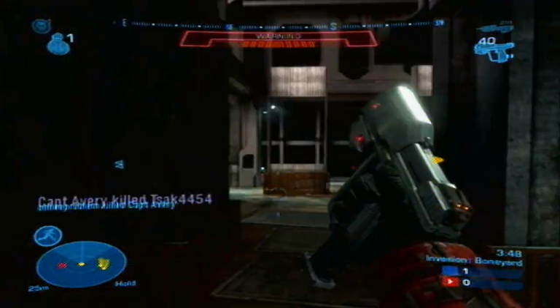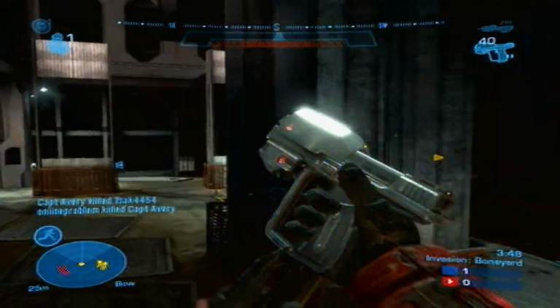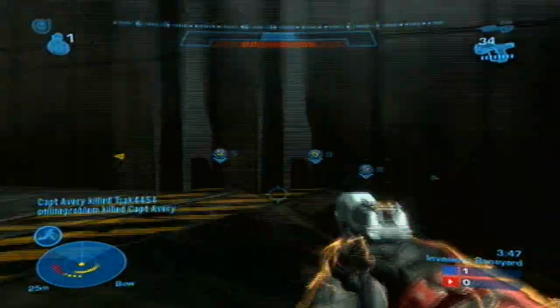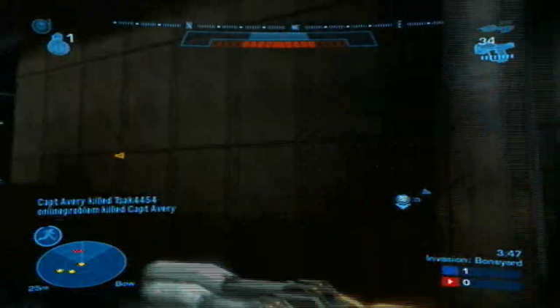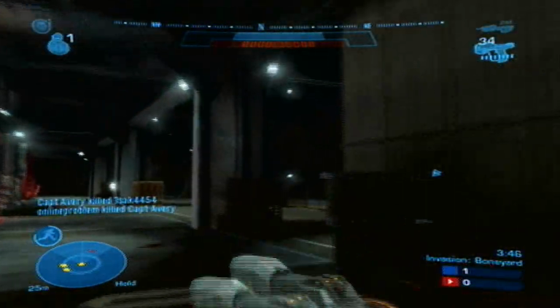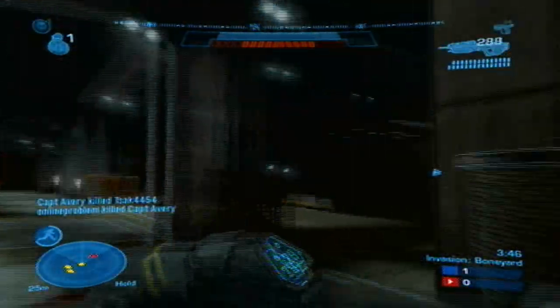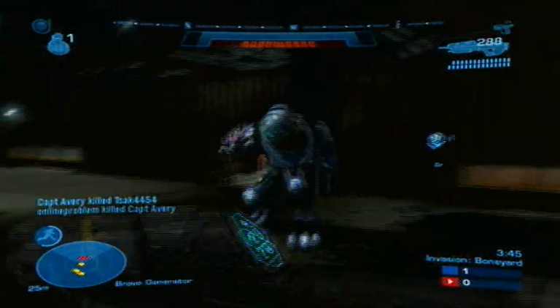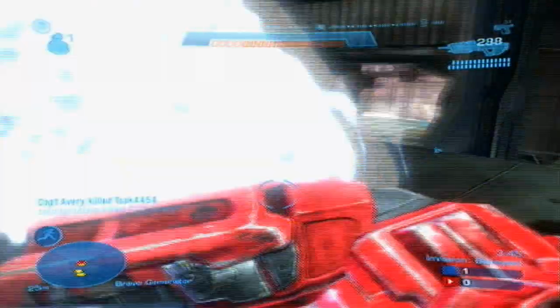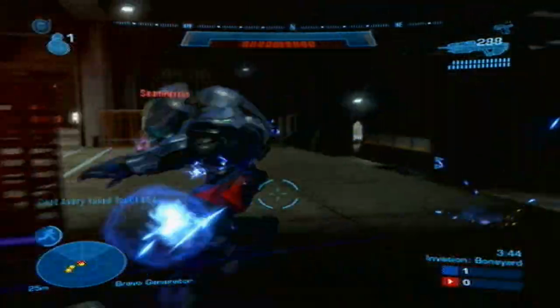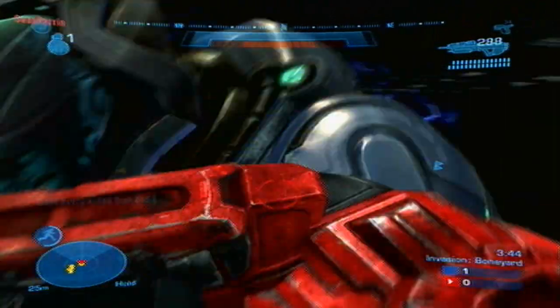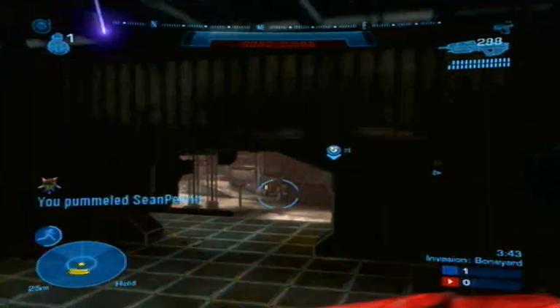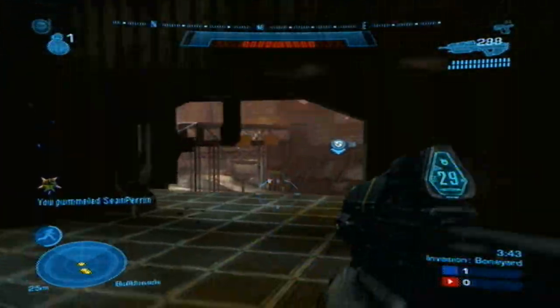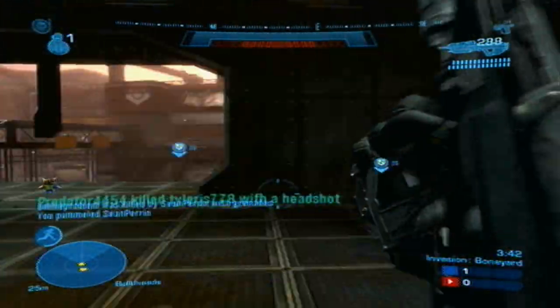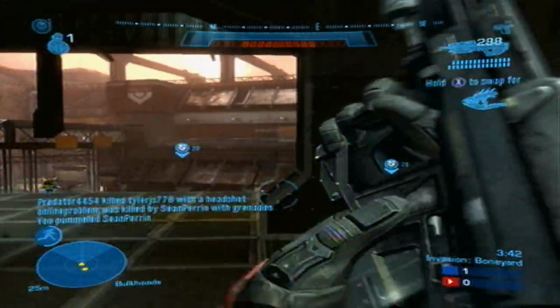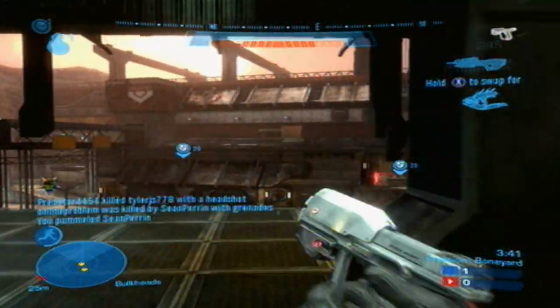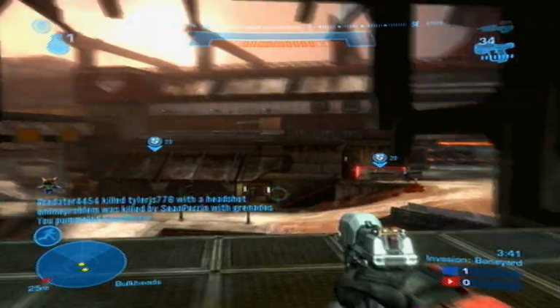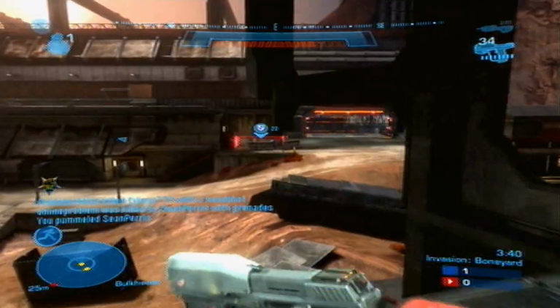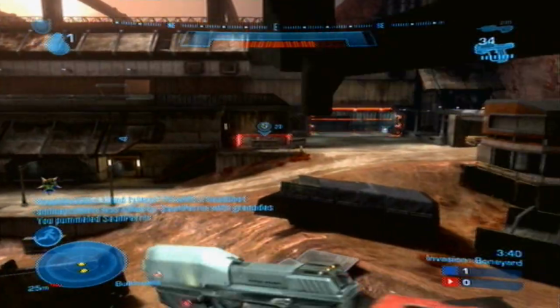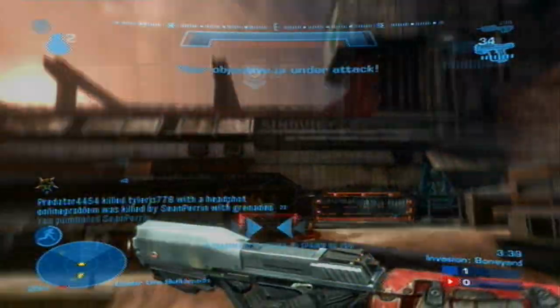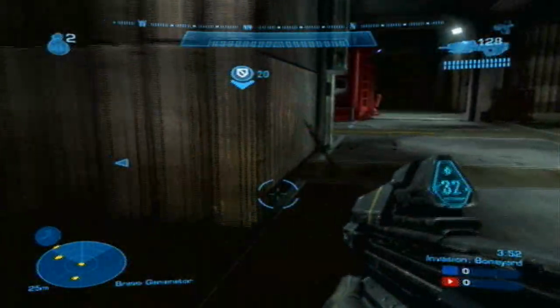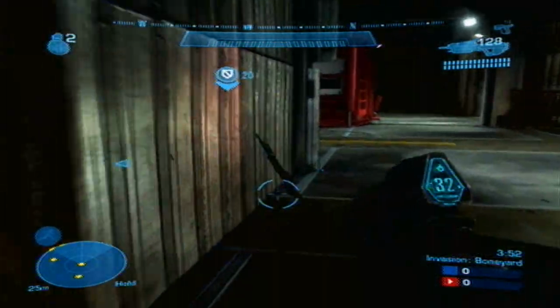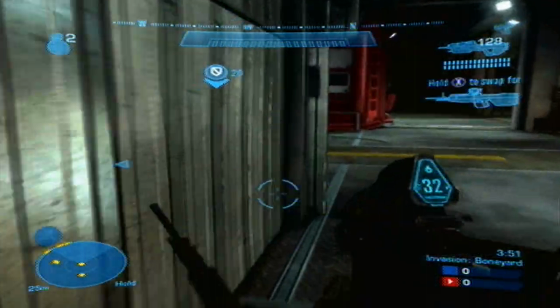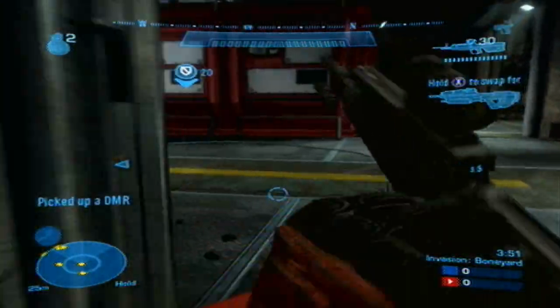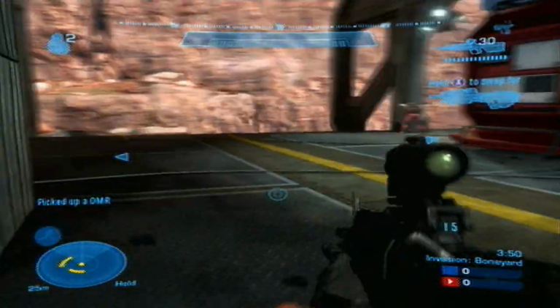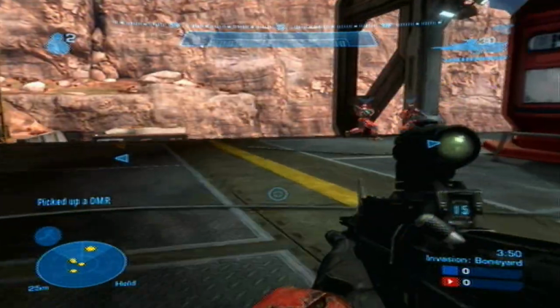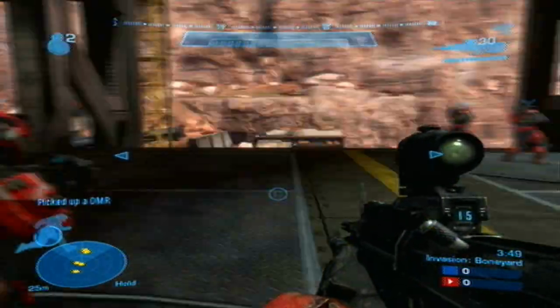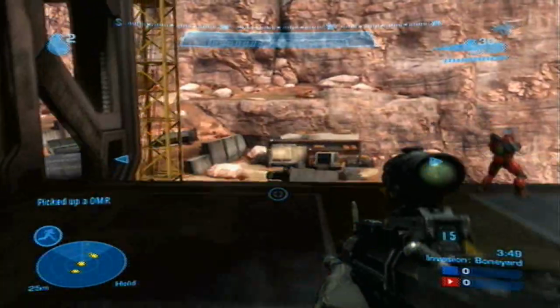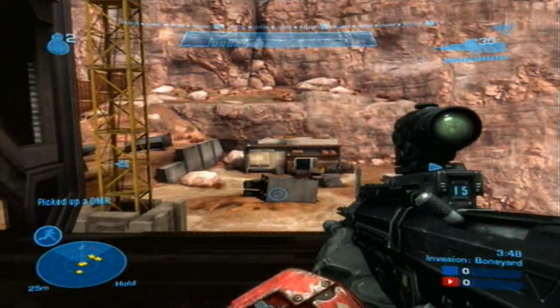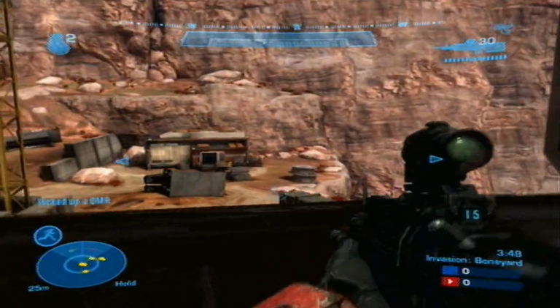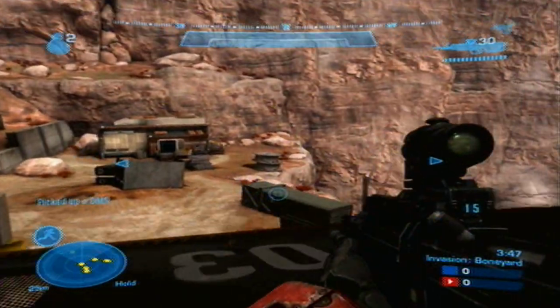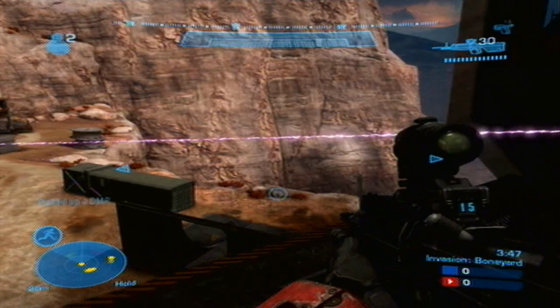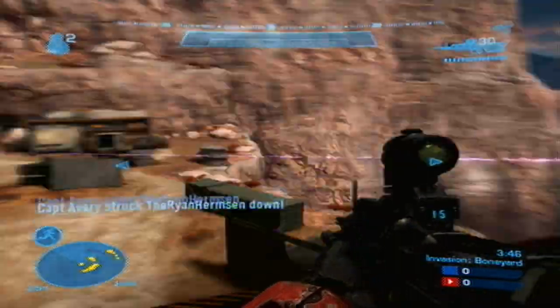When you know an enemy is coming near, switch to your Assault Rifle regardless of whether you are going to shoot or not. This makes a good tactic for all types of combat, but sooner or later you should just swap out your Assault Rifle for a DMR if possible and keep your pistol for close range combat.